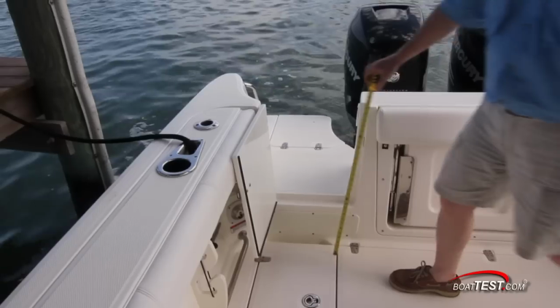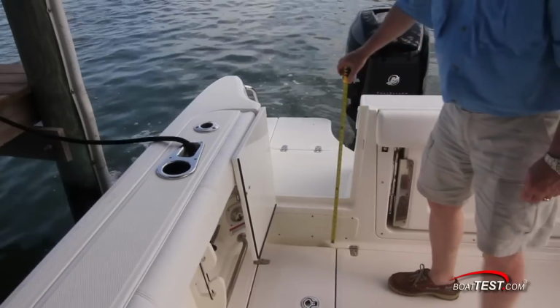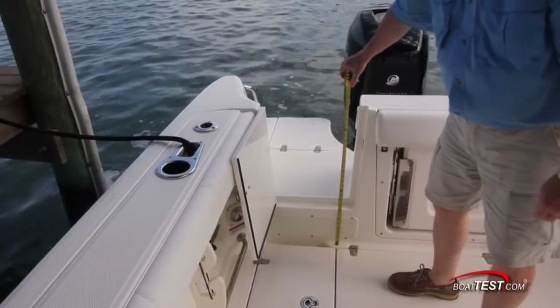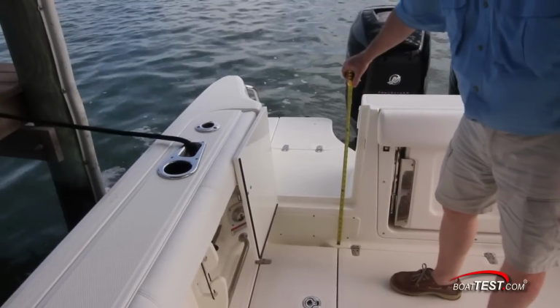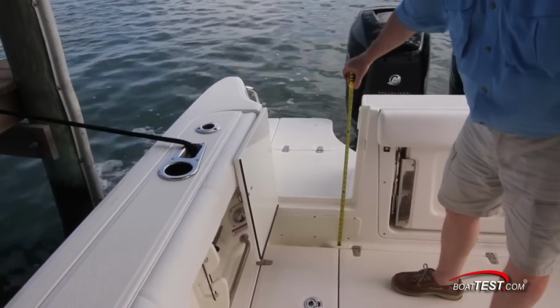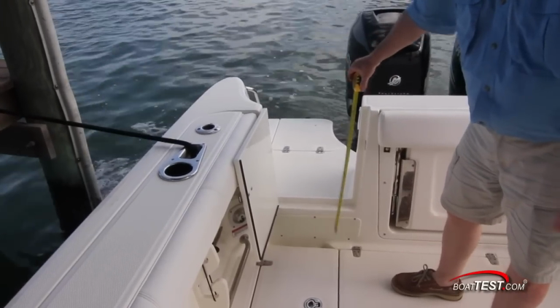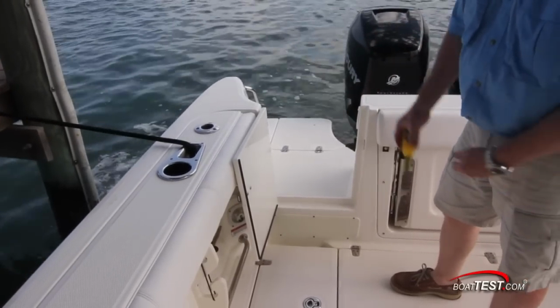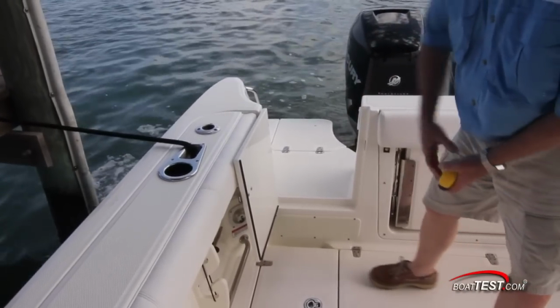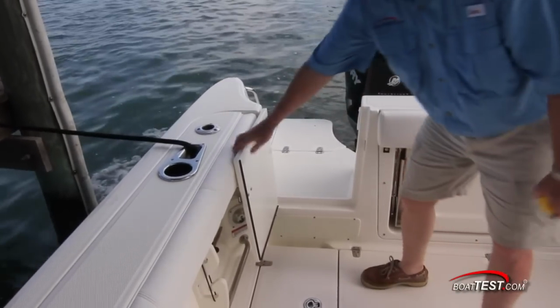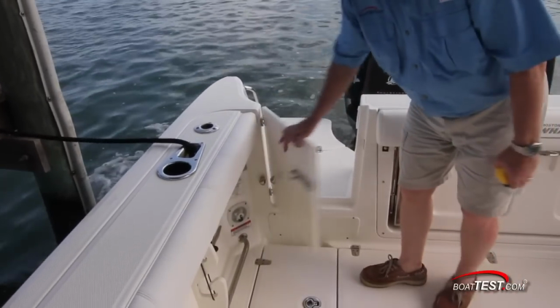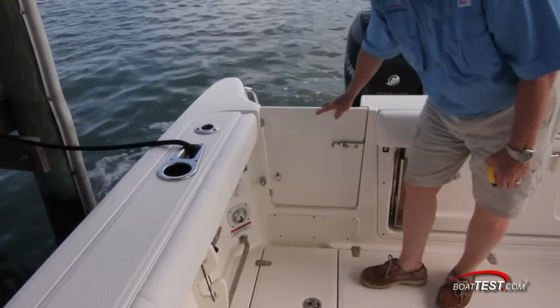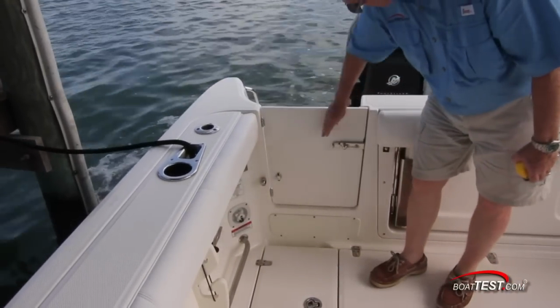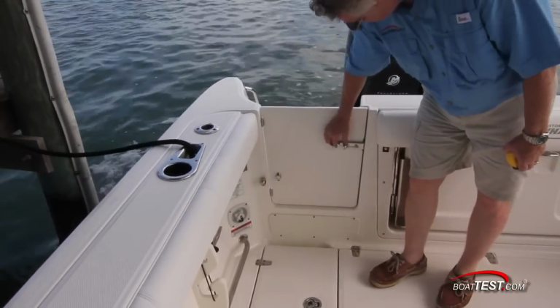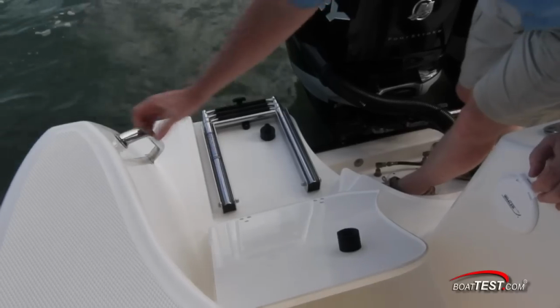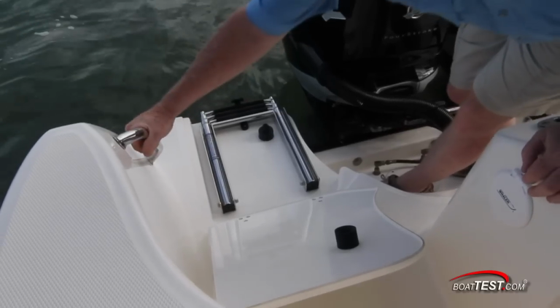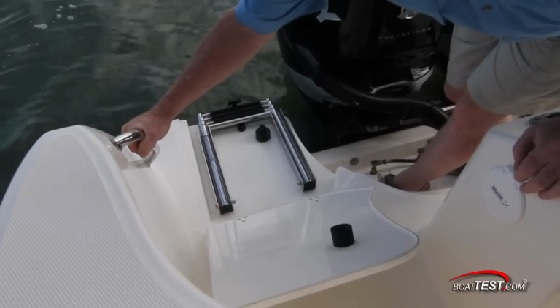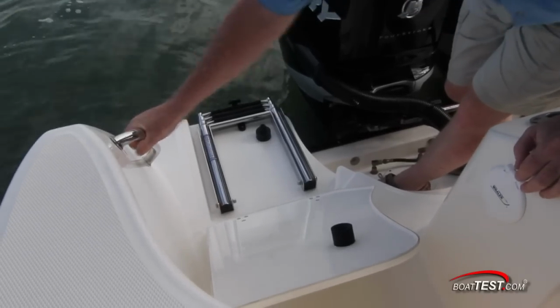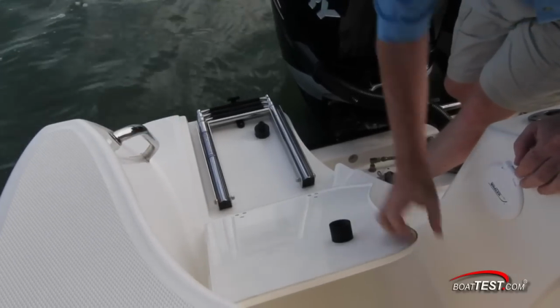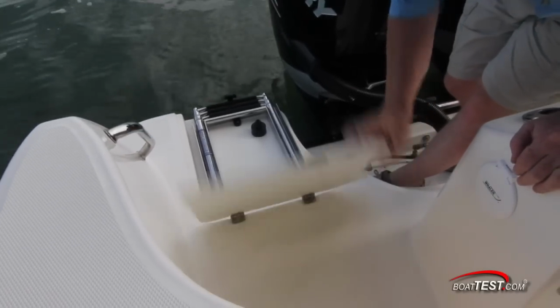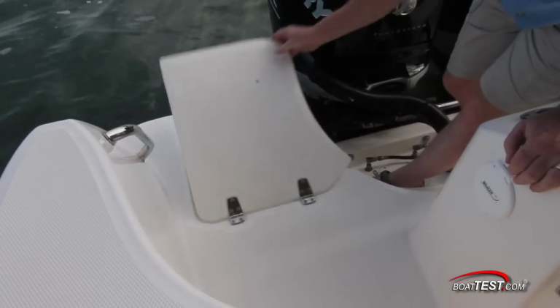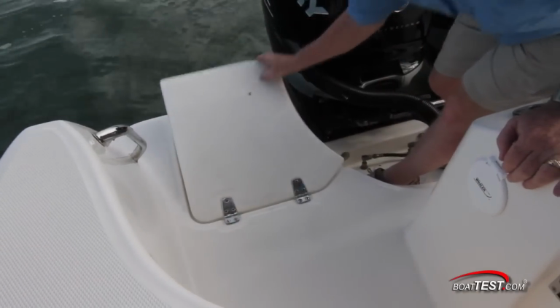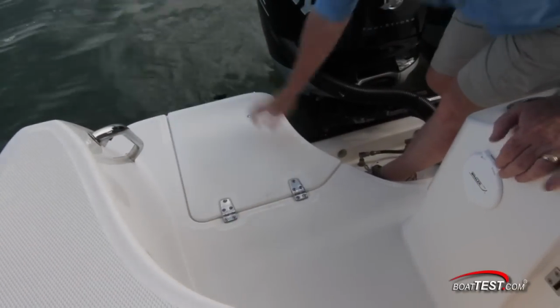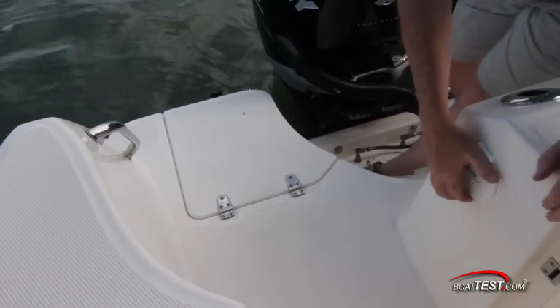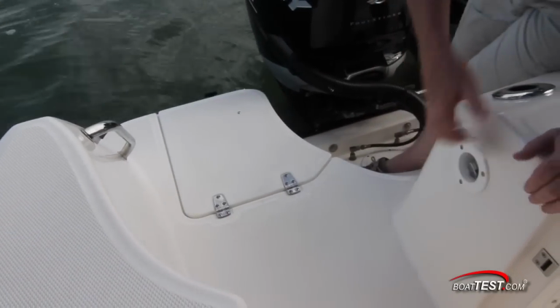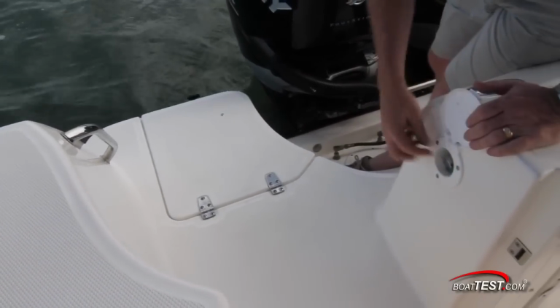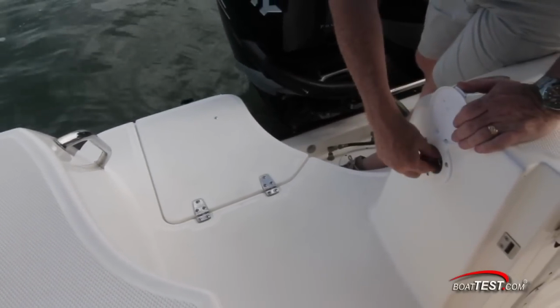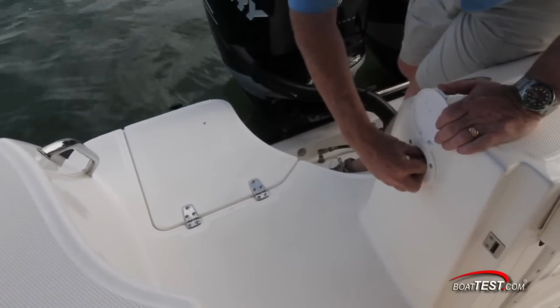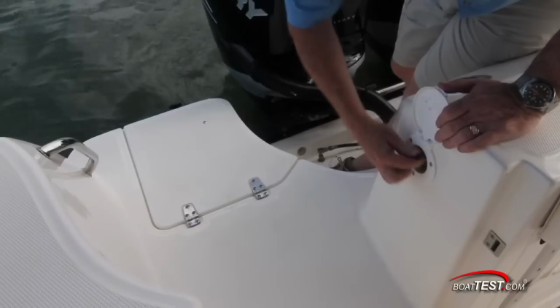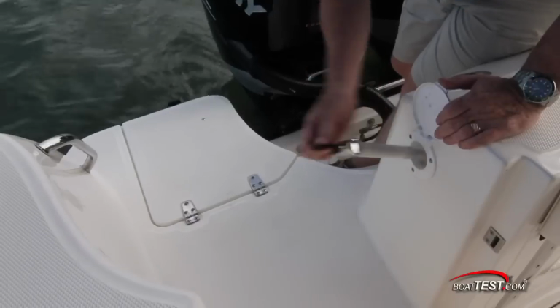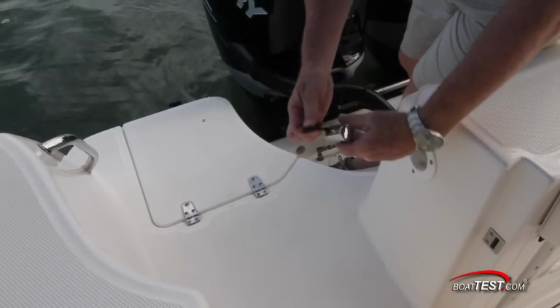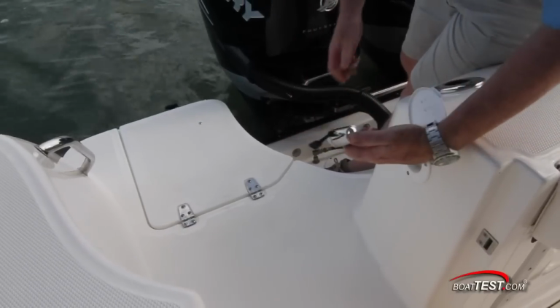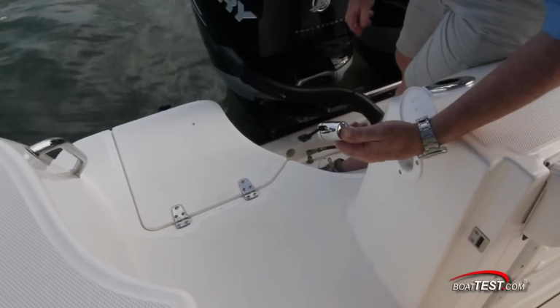The starboard side transom door's lower lip is nine inches up from the main deck and leads to a modest swim platform with a recessed three-step re-boarding ladder and stainless grab handle. A standard transom shower is plumbed to a 30-gallon fresh water tank.